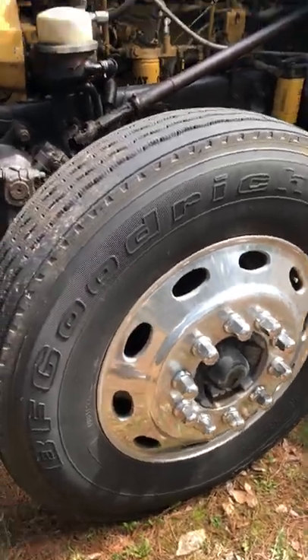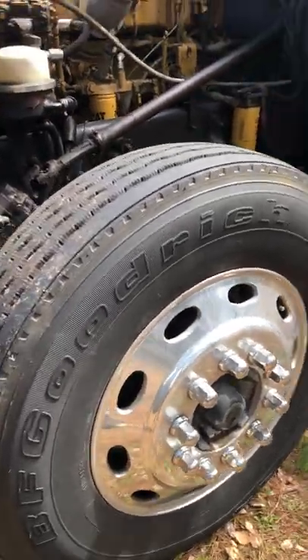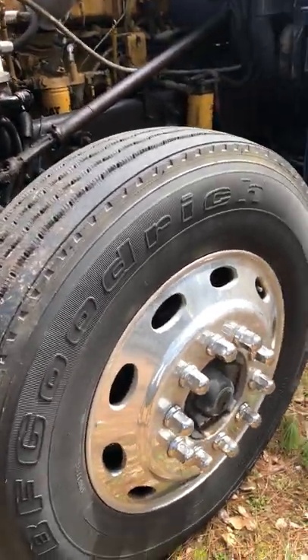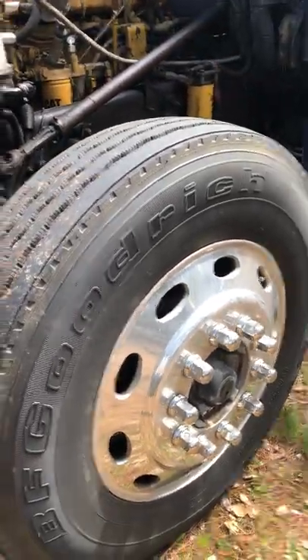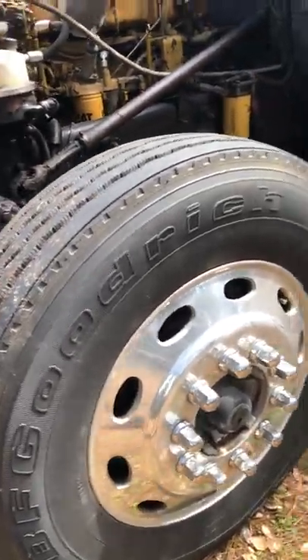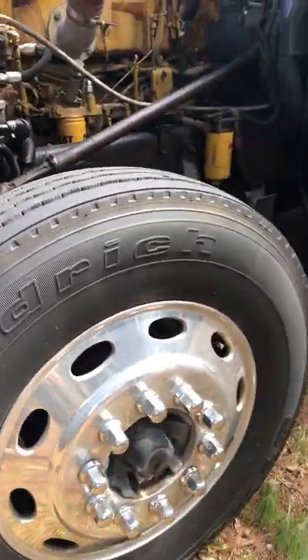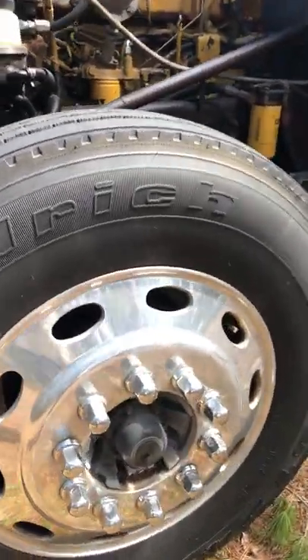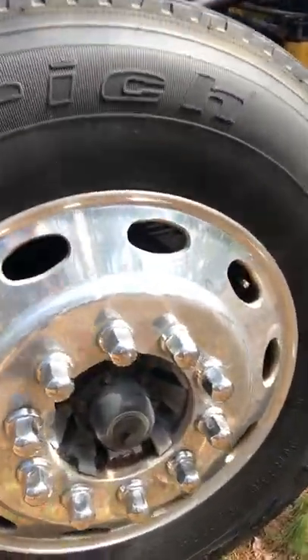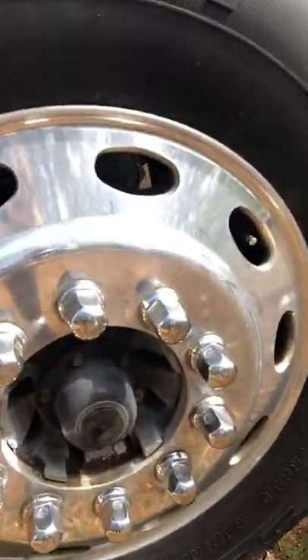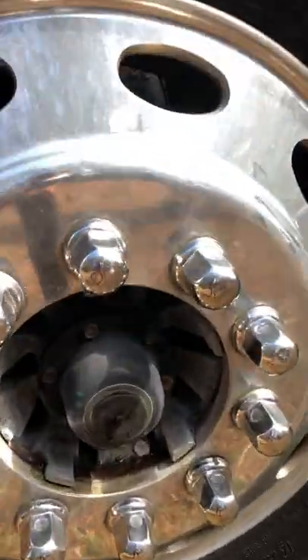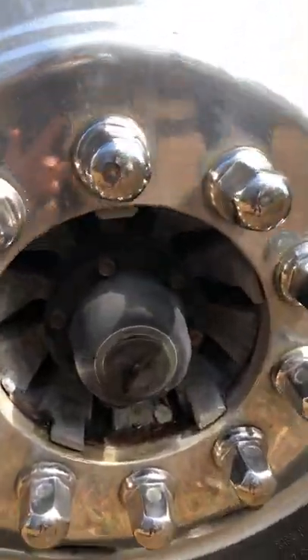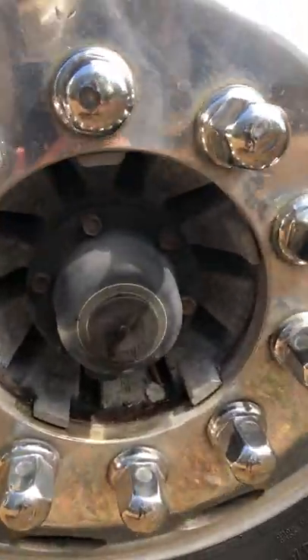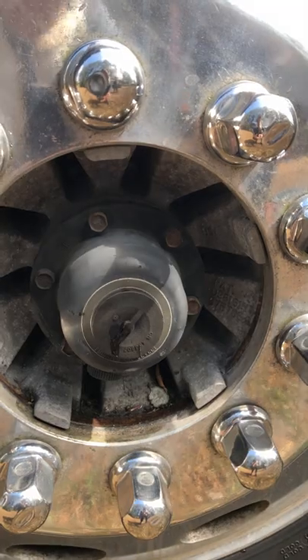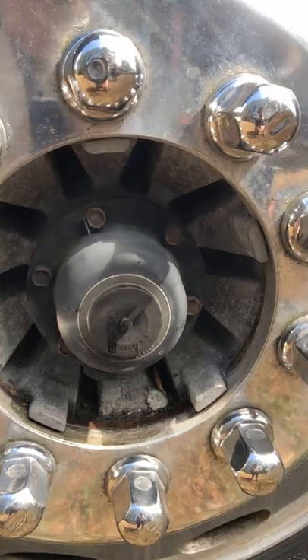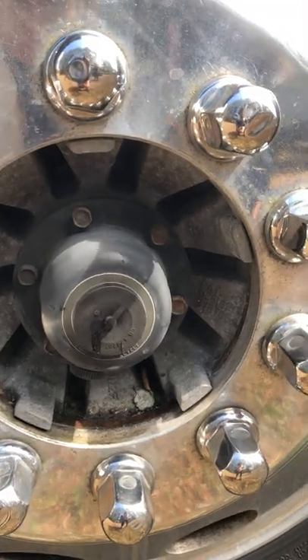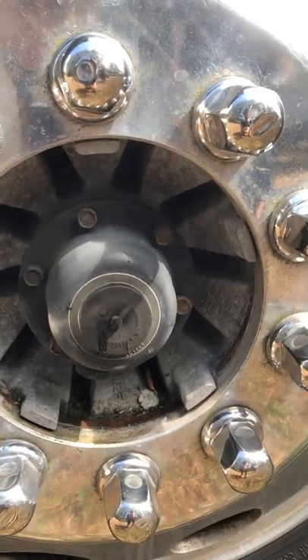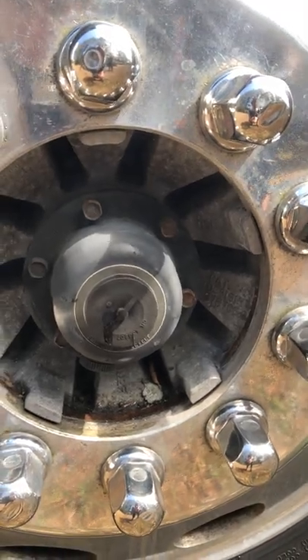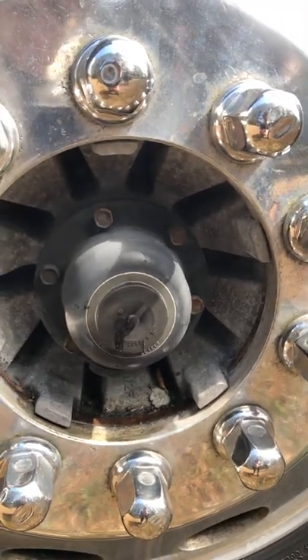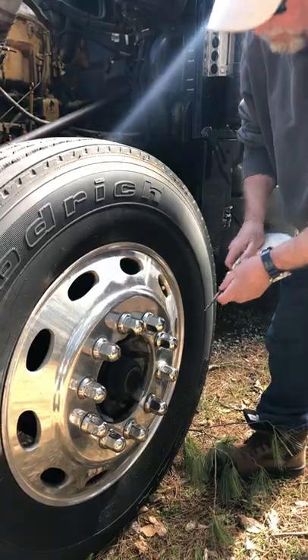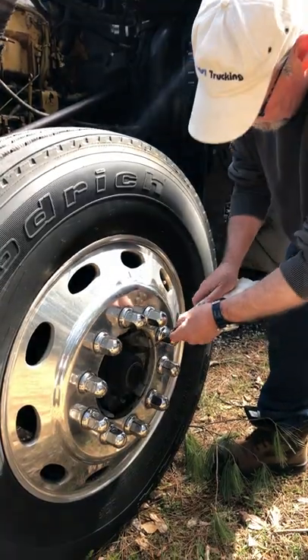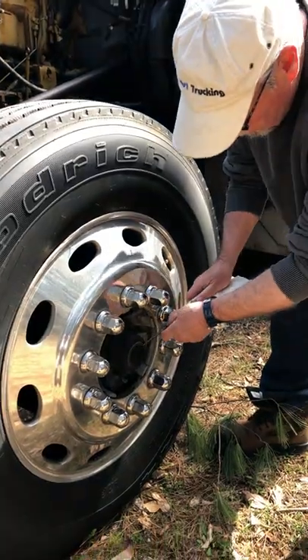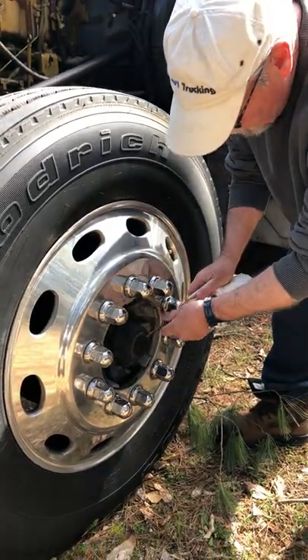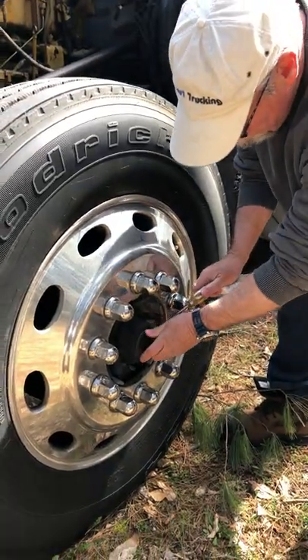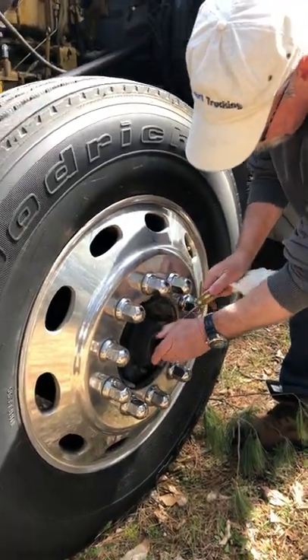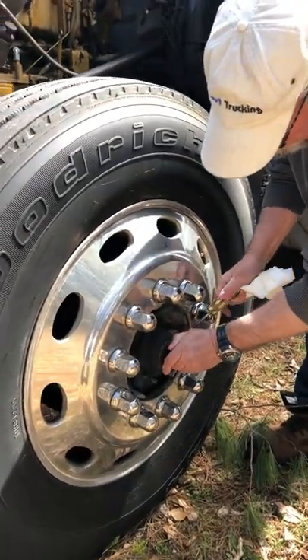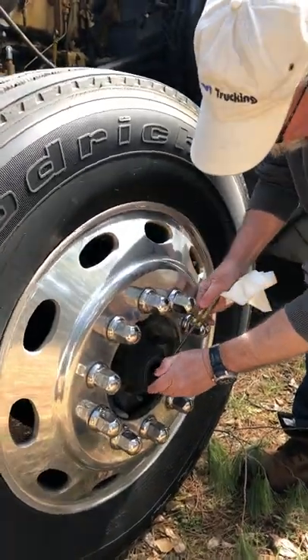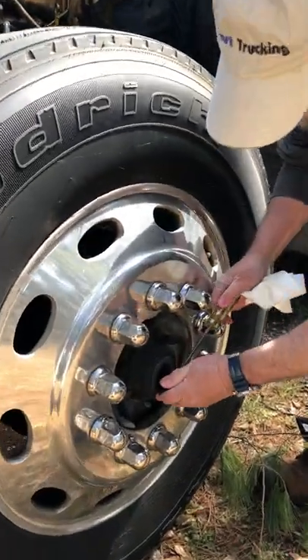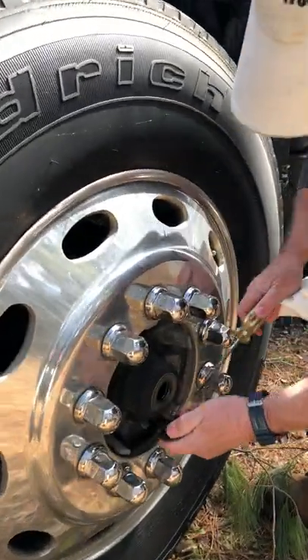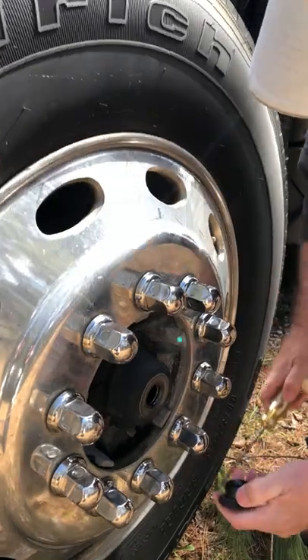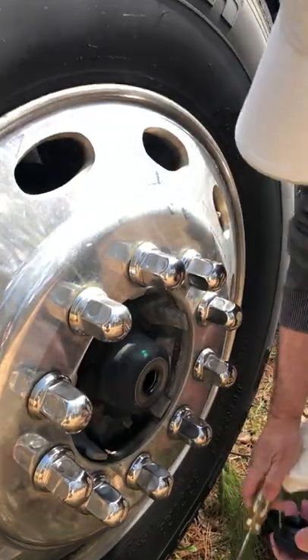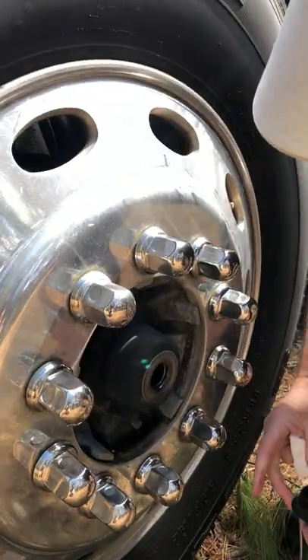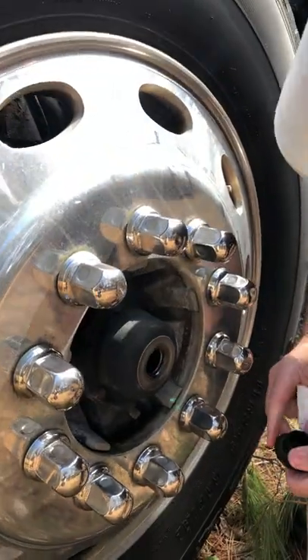Drivers often neglect to keep an eye on their hub oil and seals. Many drivers cover up these seals with chrome caps, but I leave mine open and visible, so they're always a reminder to me to check them.